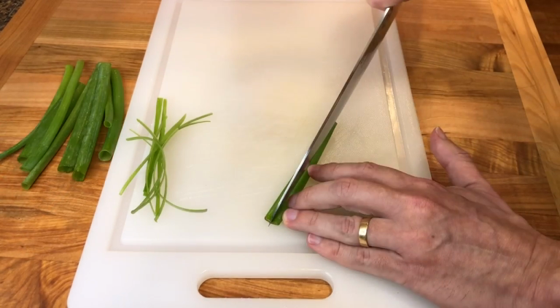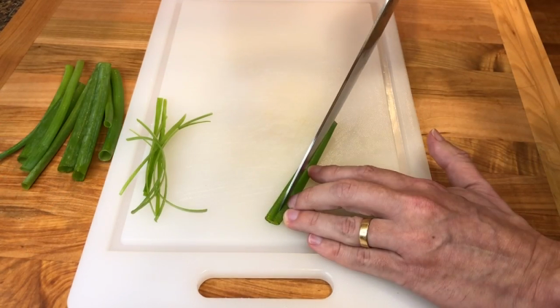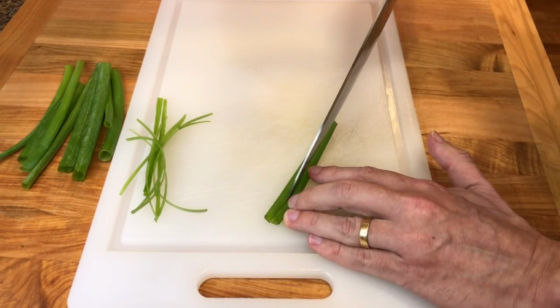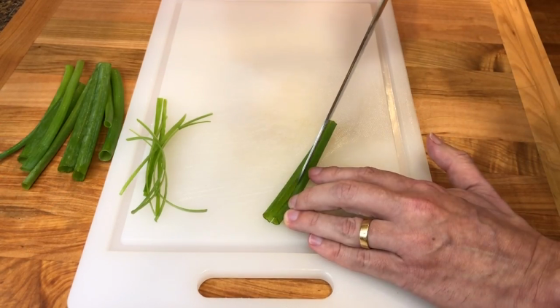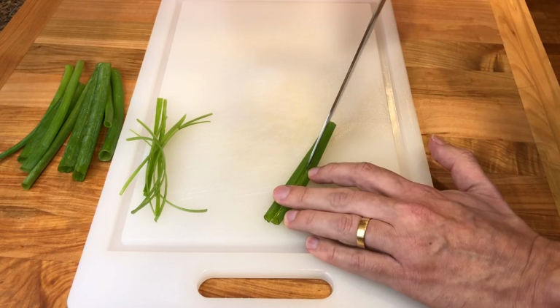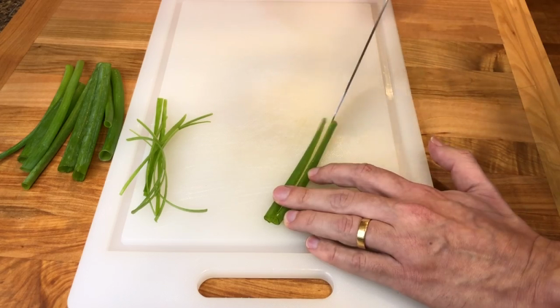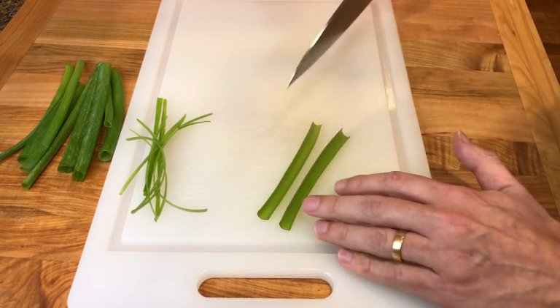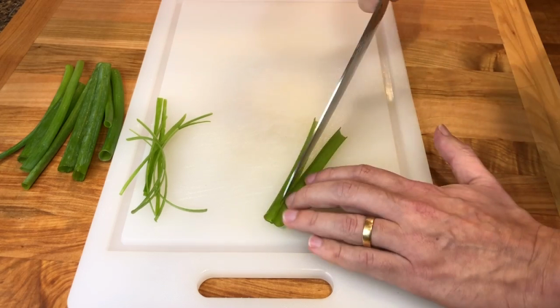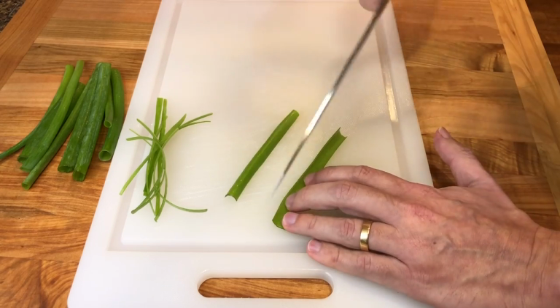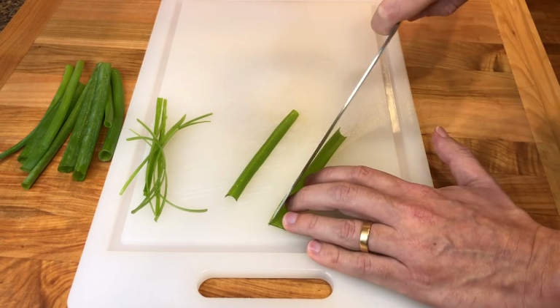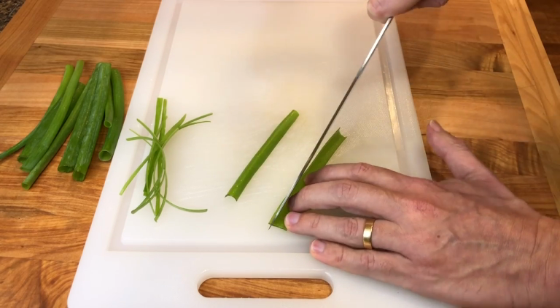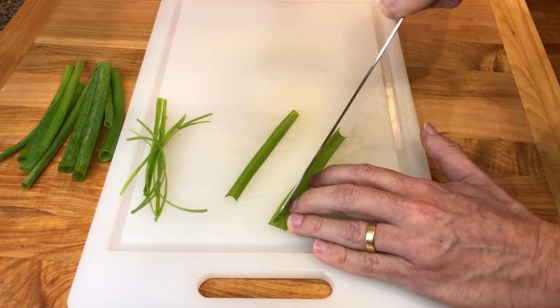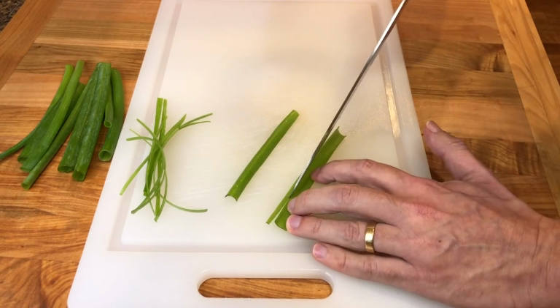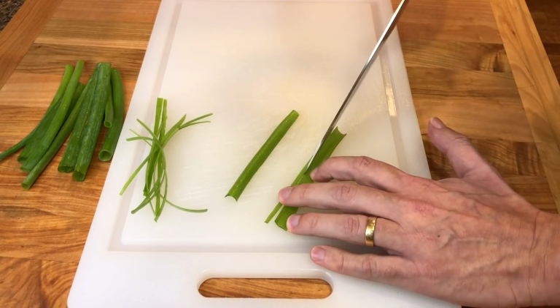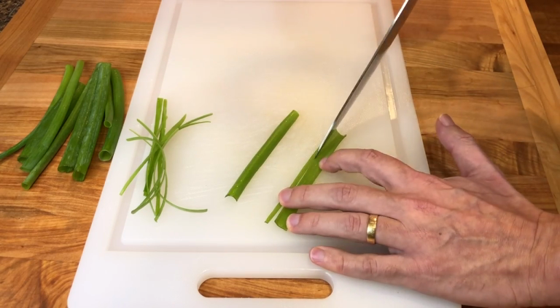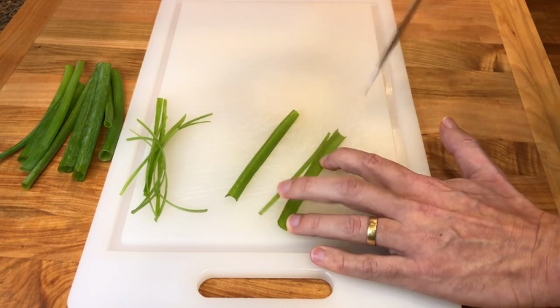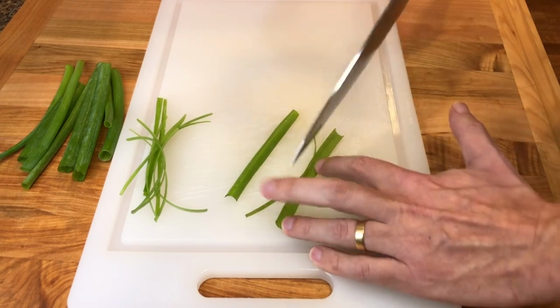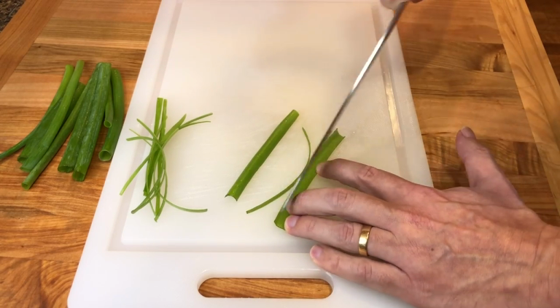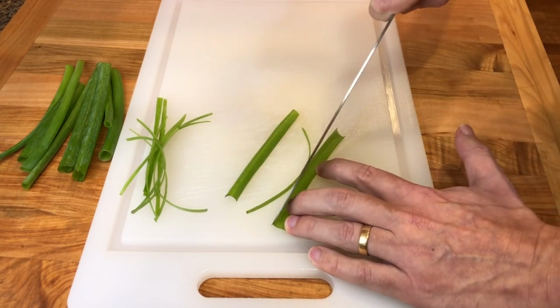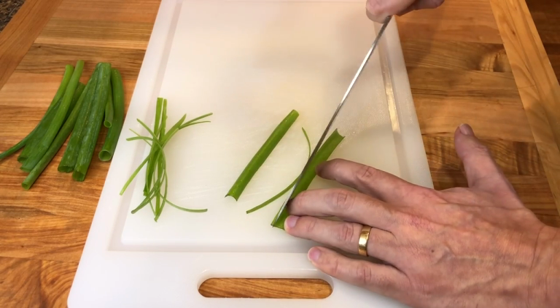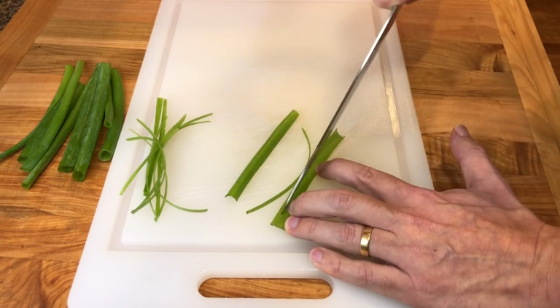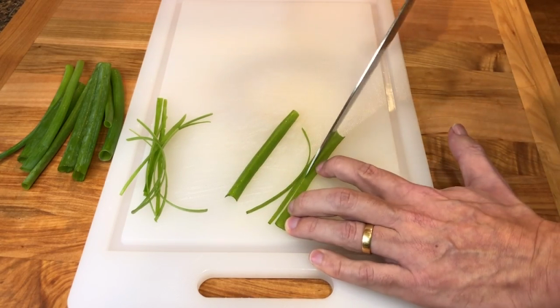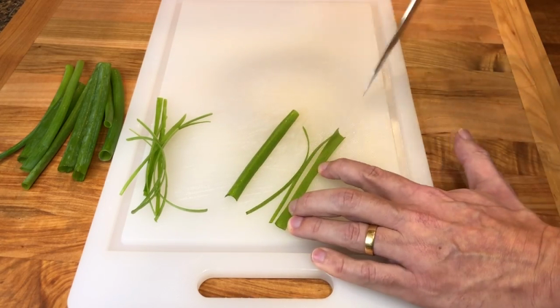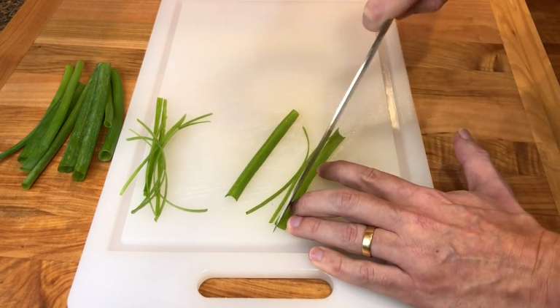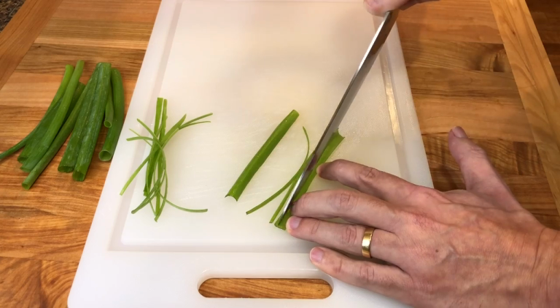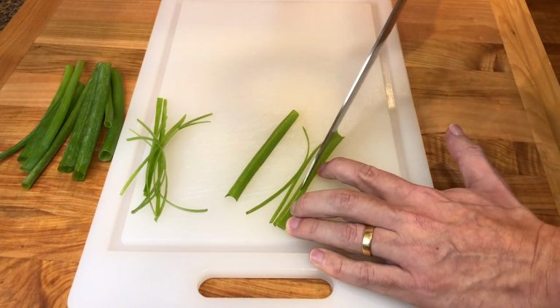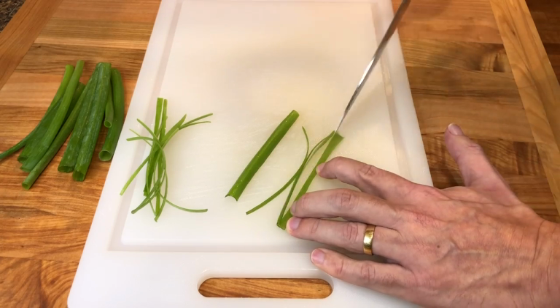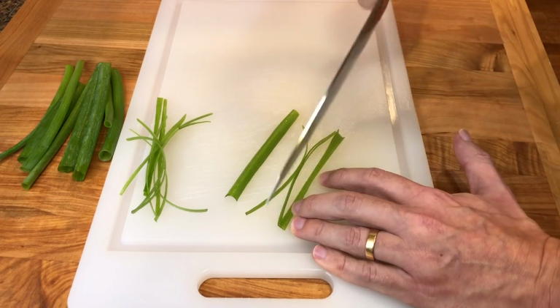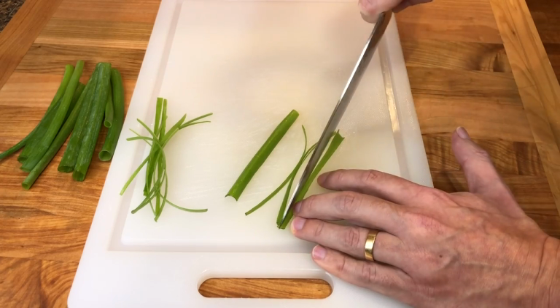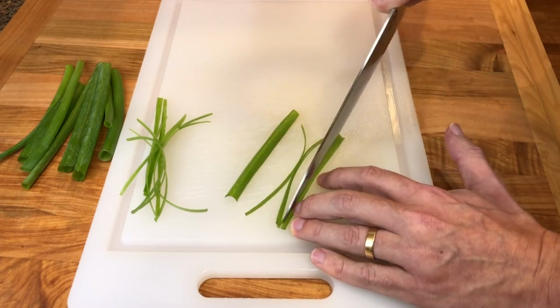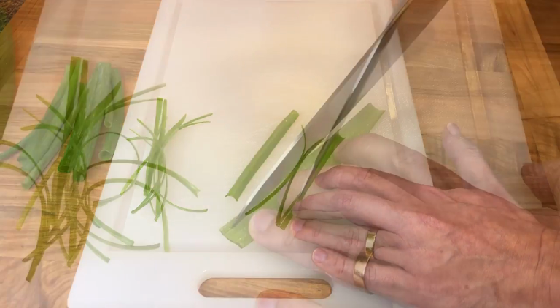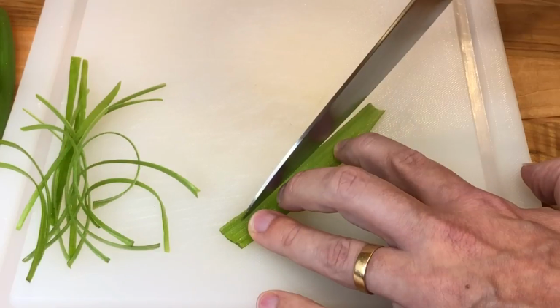Next, slice the green onions down the center, then flatten the halves with your fingers and cut into skinny strips. The narrower the strips, the more they will curl.